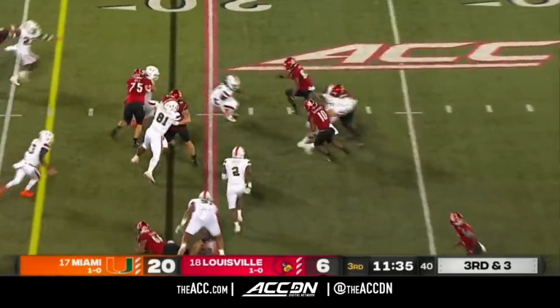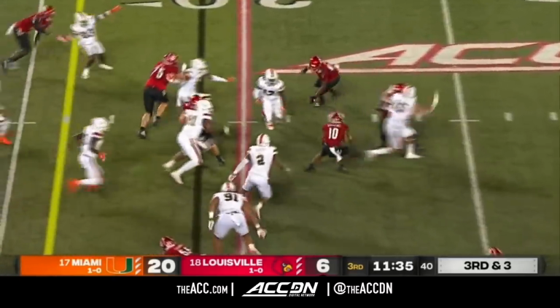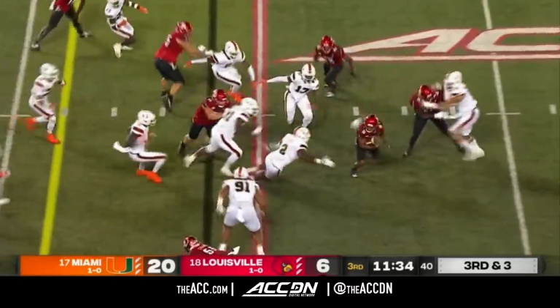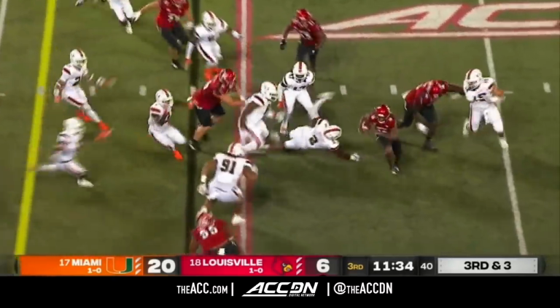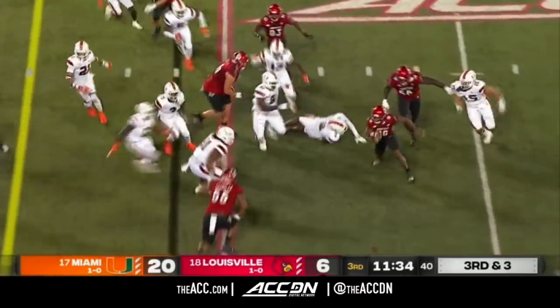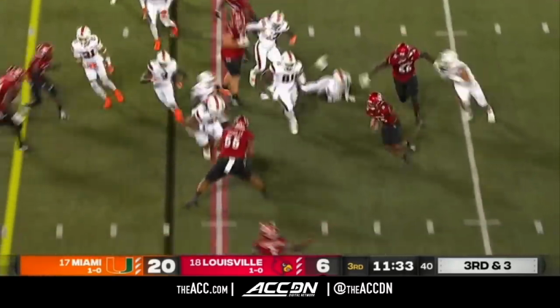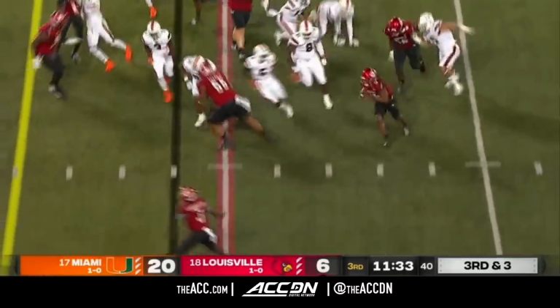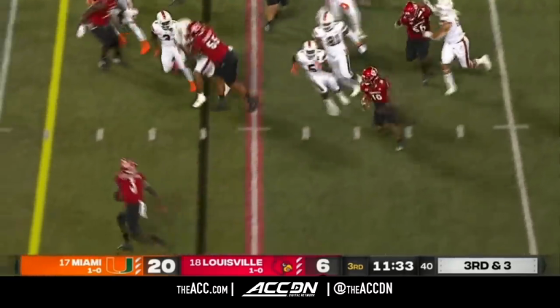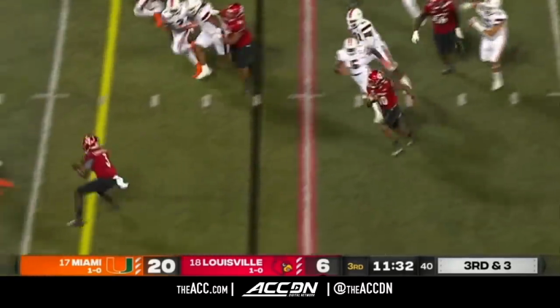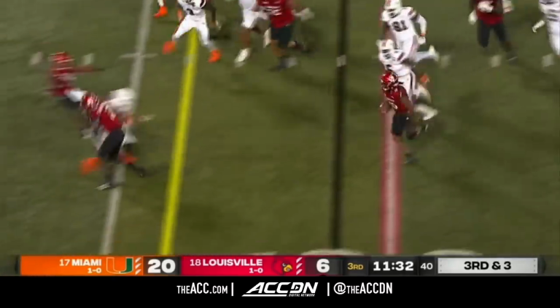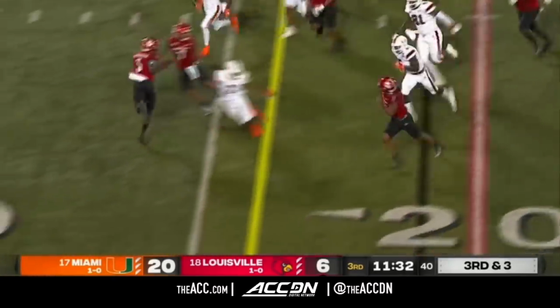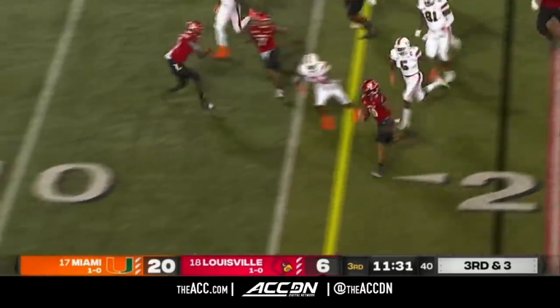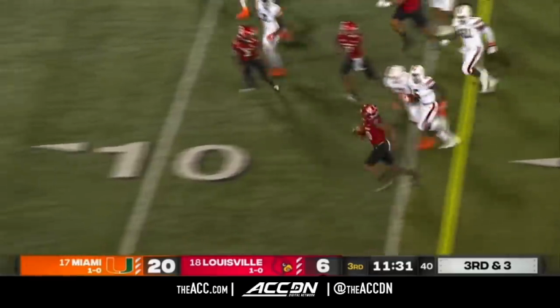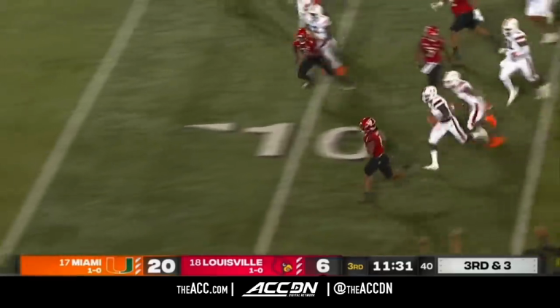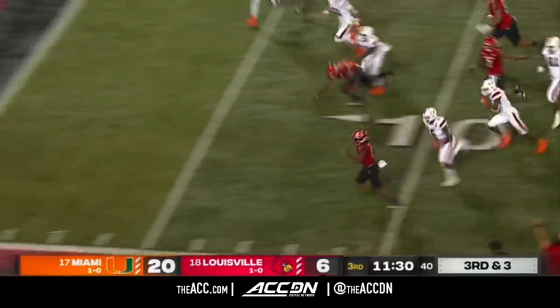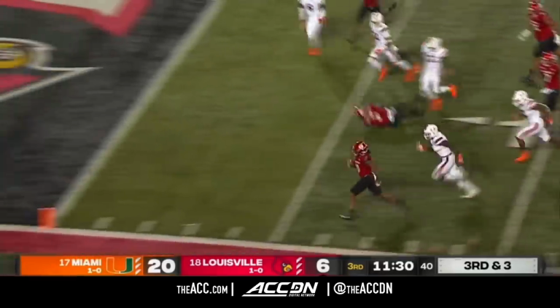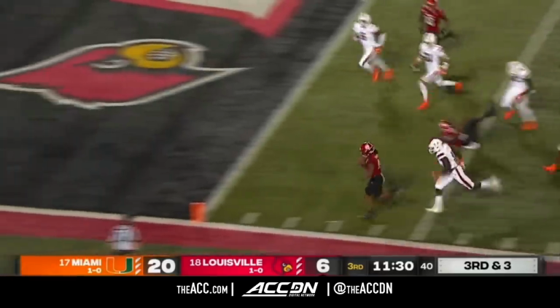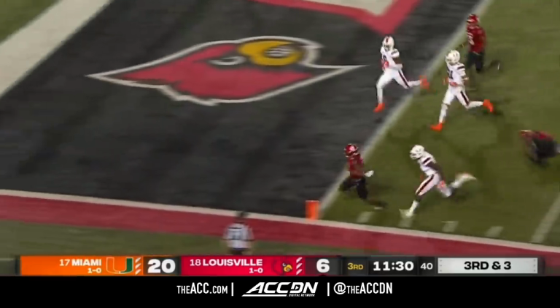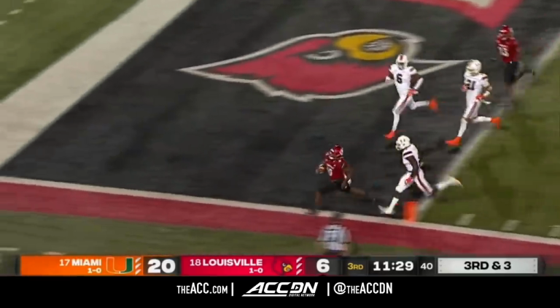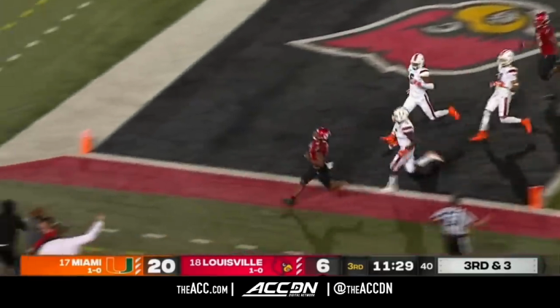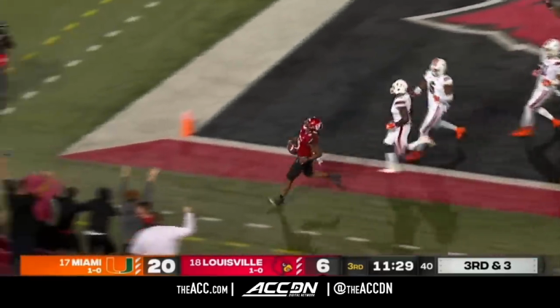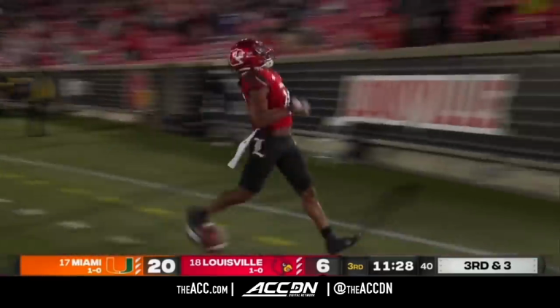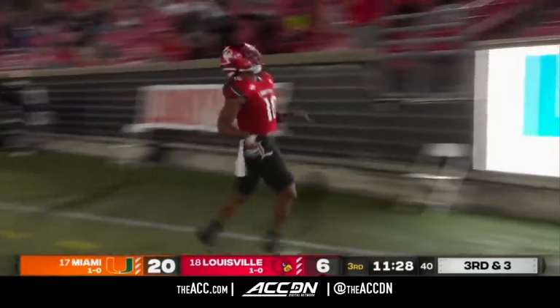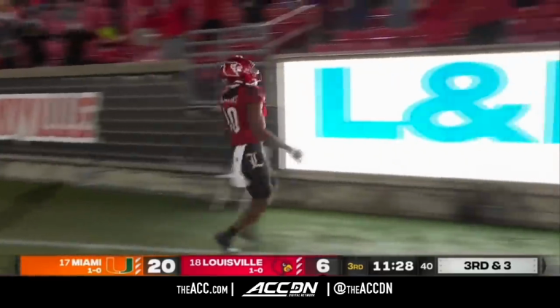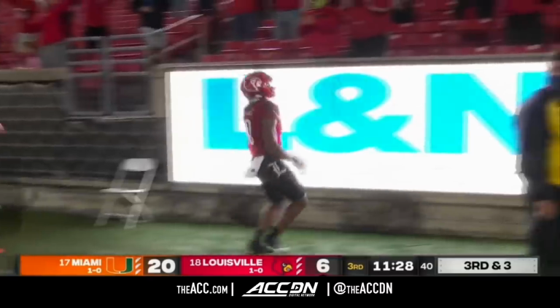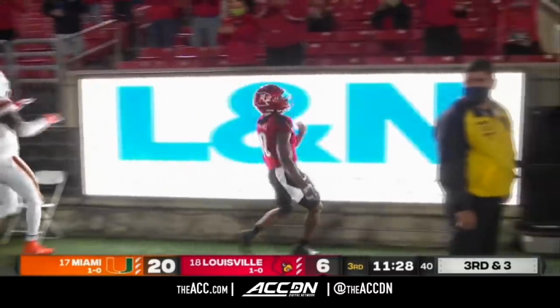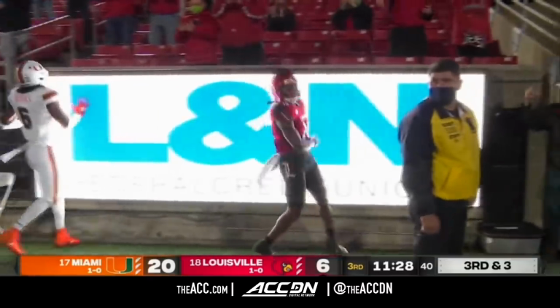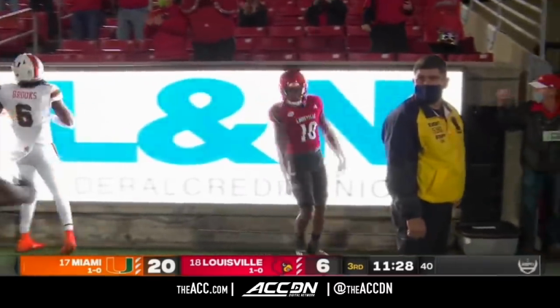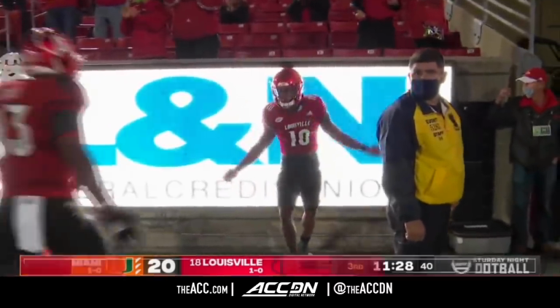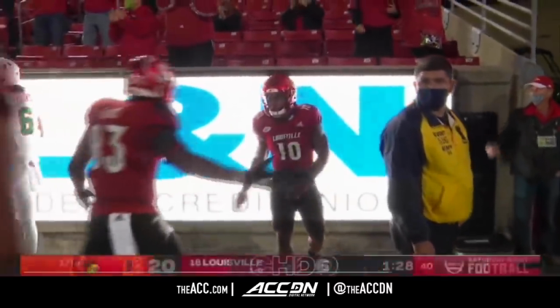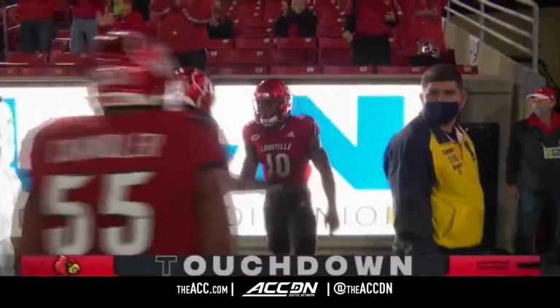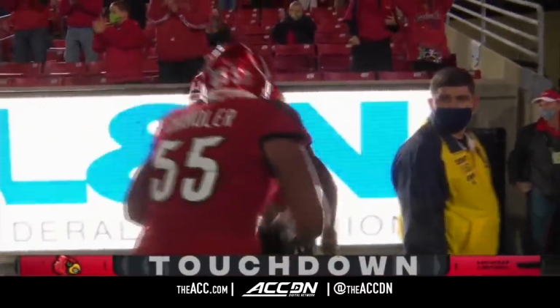Hawkins back in the game — nowhere to run, but he spins free. Hawkins has the corner — touchdown Louisville! What a run. That whole drive was Hawkins.